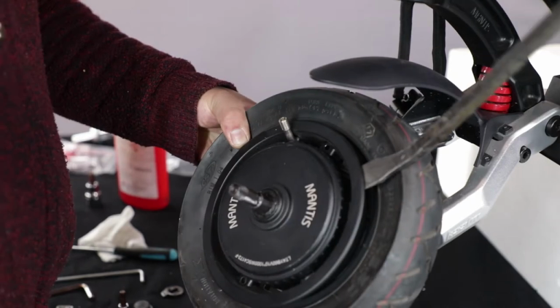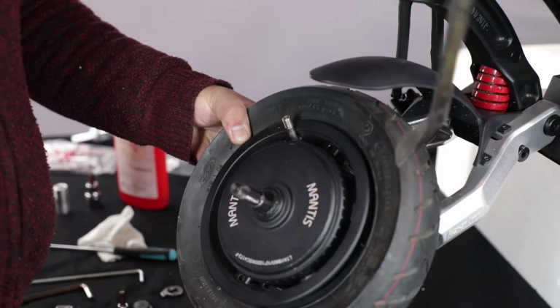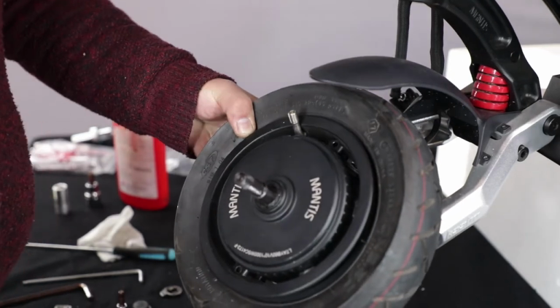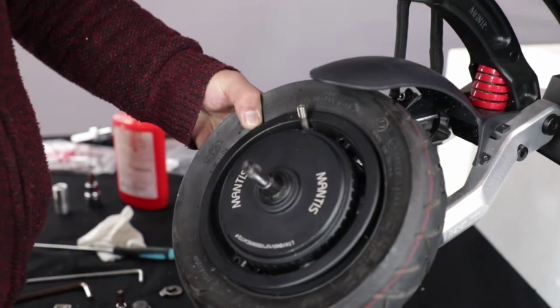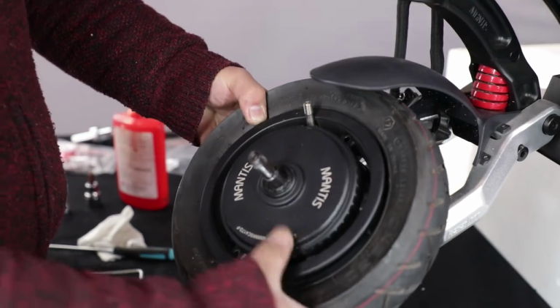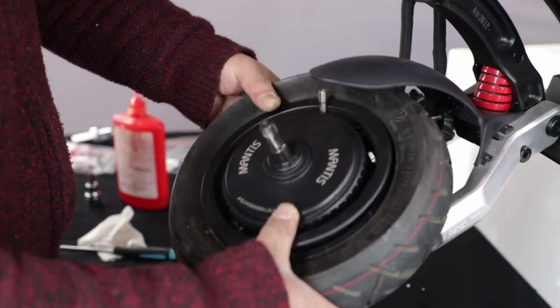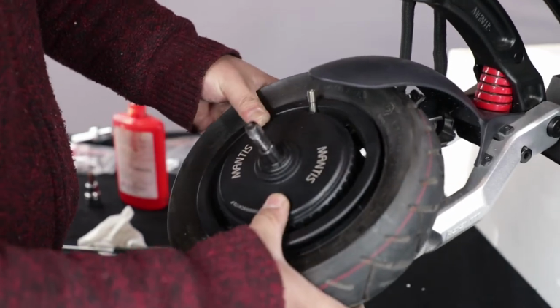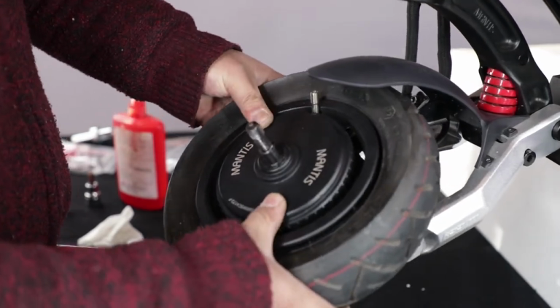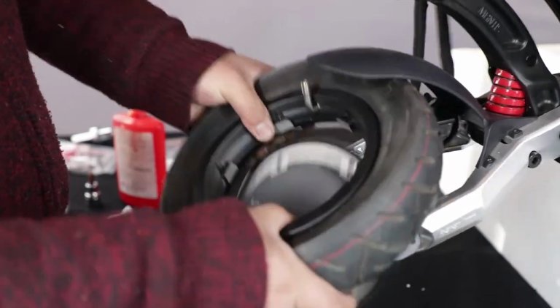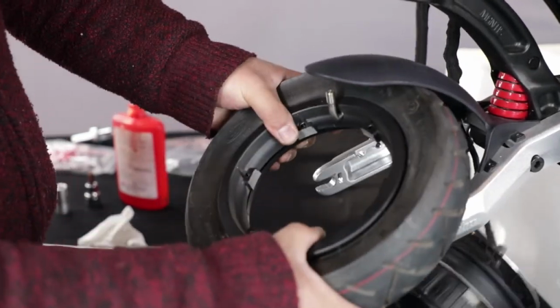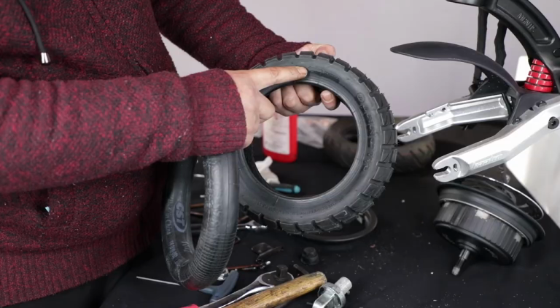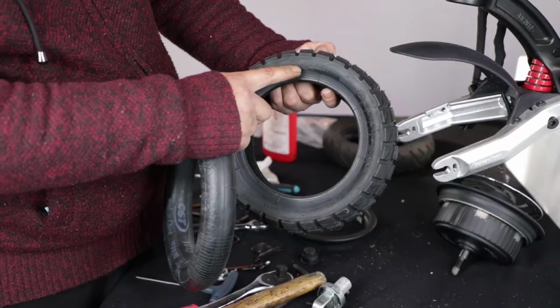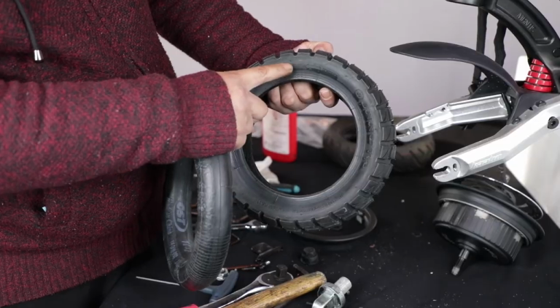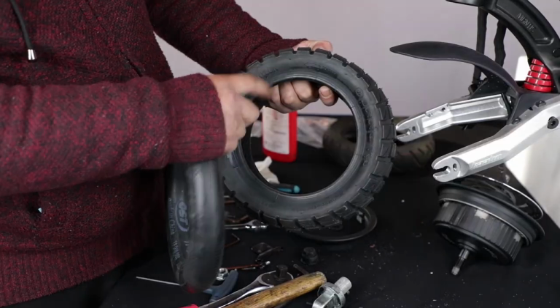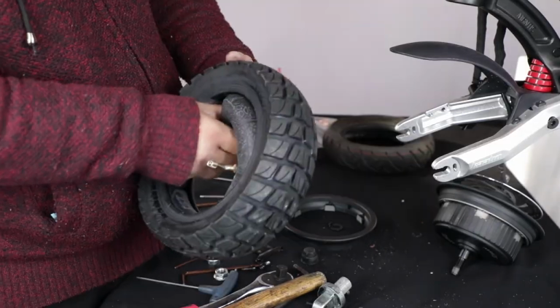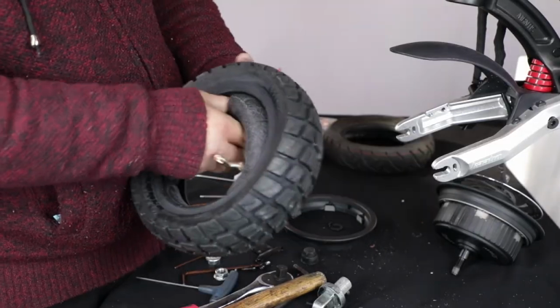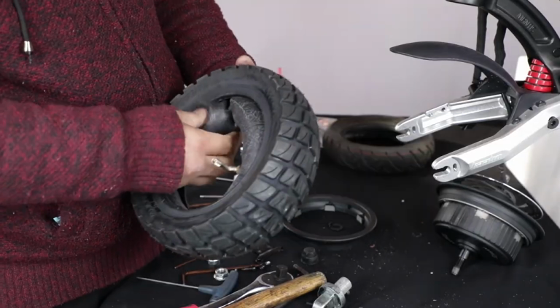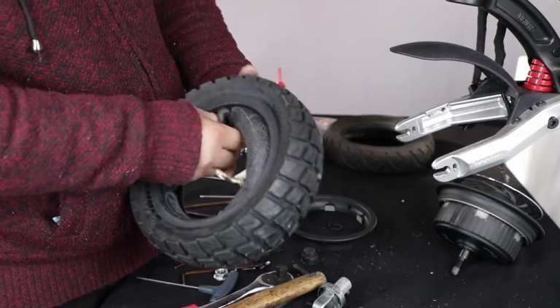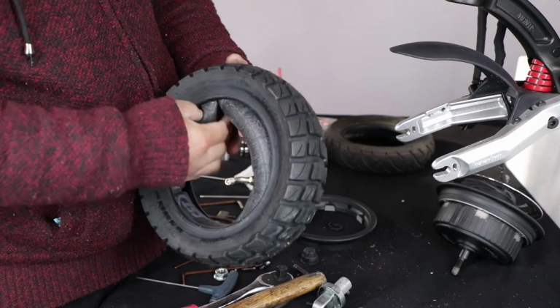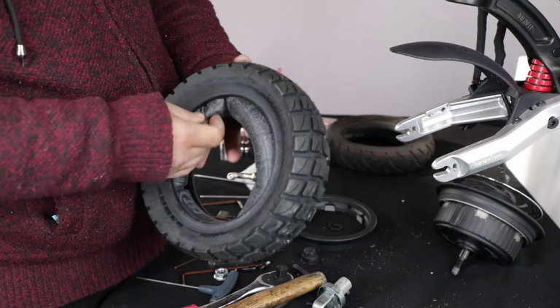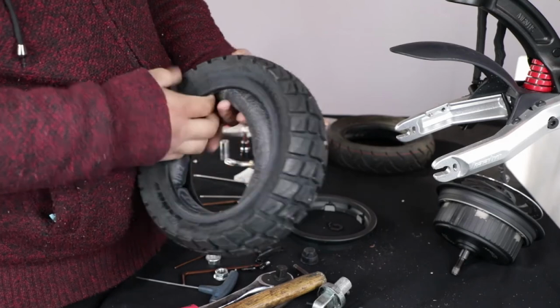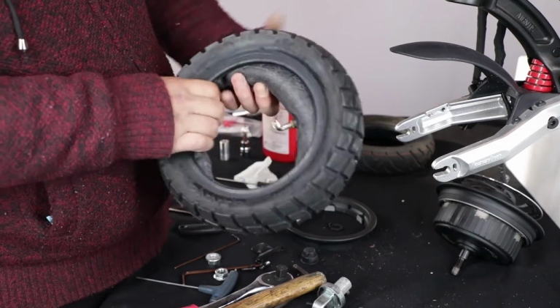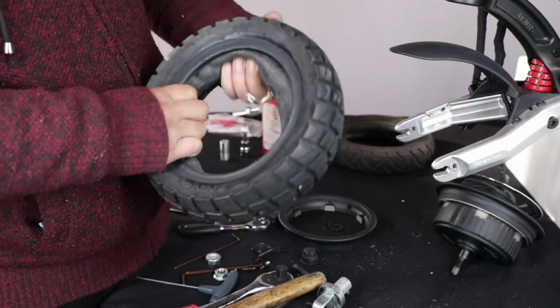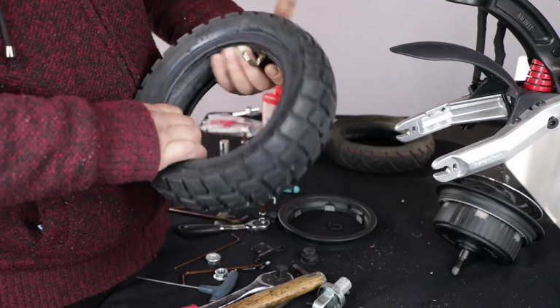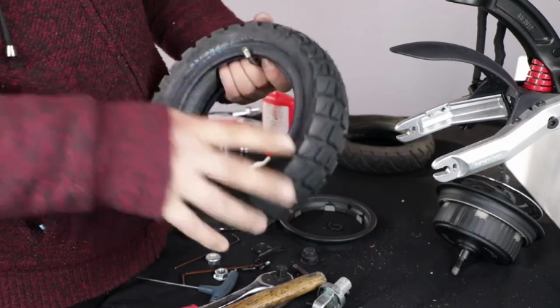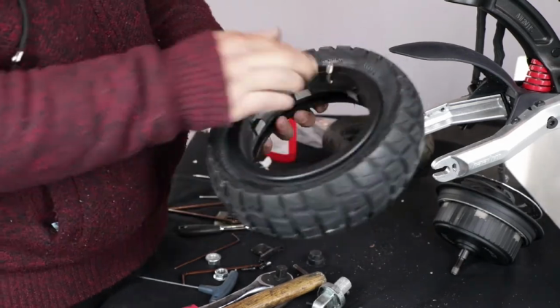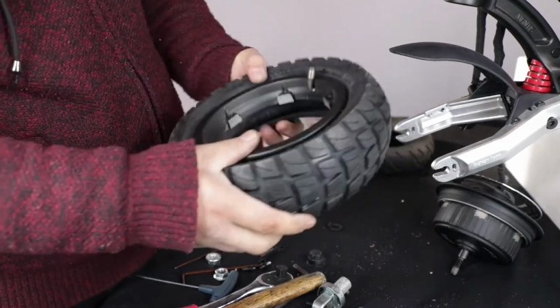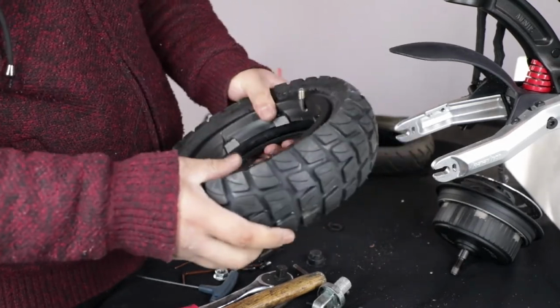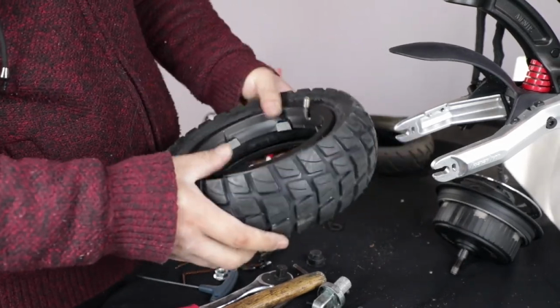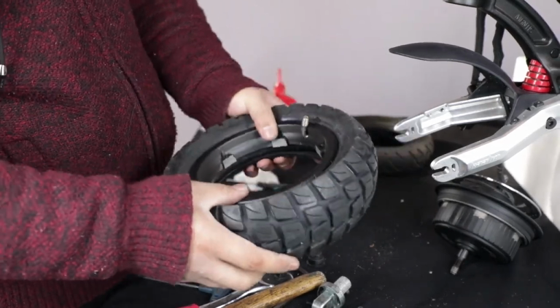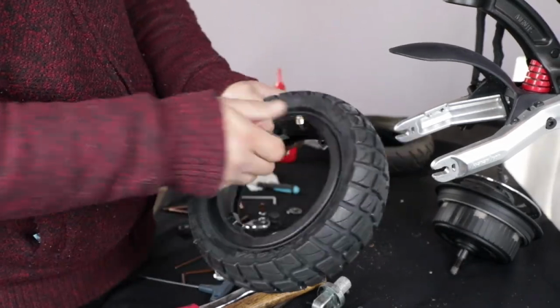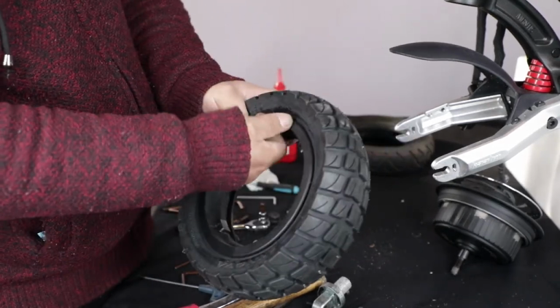Pay attention to the tire's existing orientation. Put the inner tube into the new outer tire, then place the outer ring of the motor inside the tire.